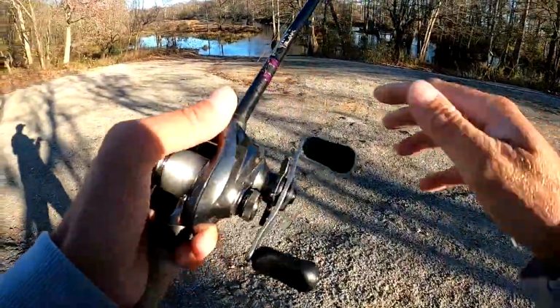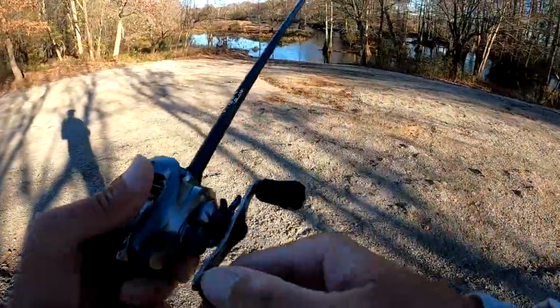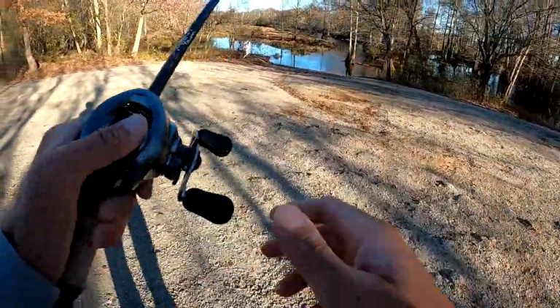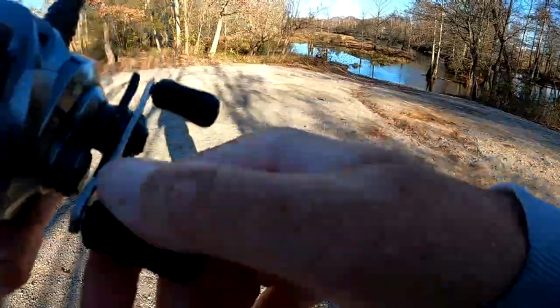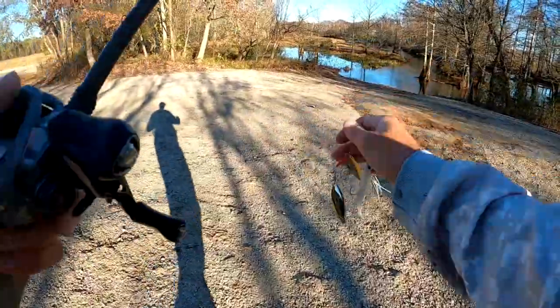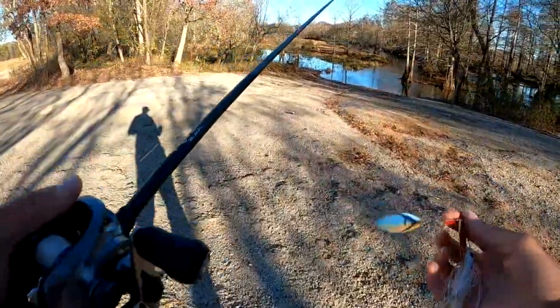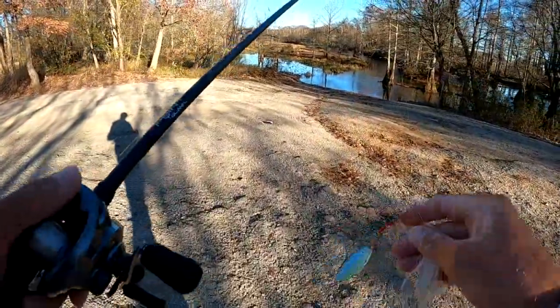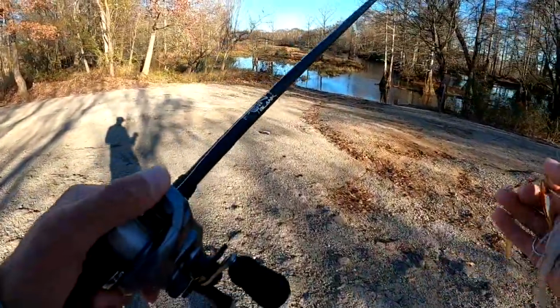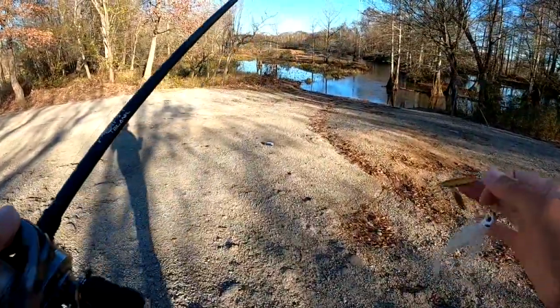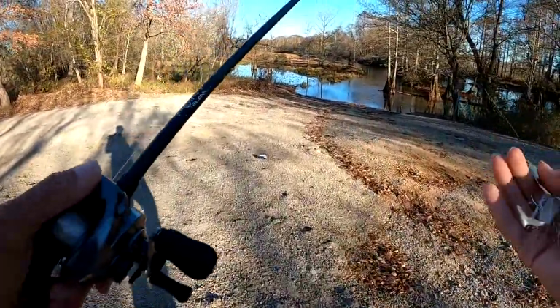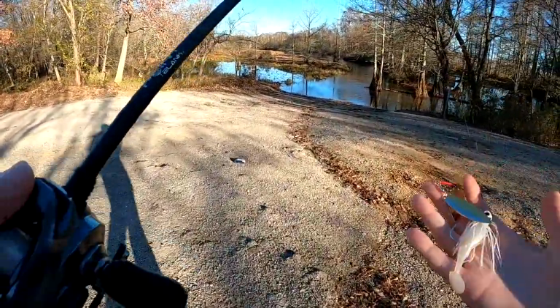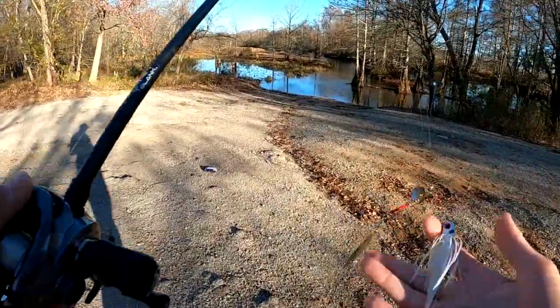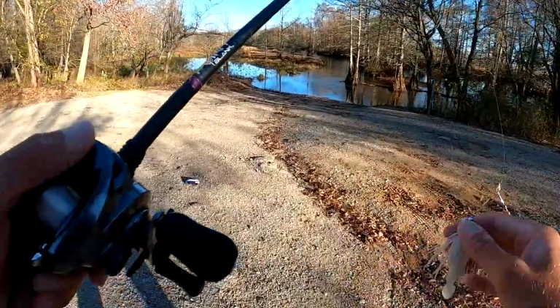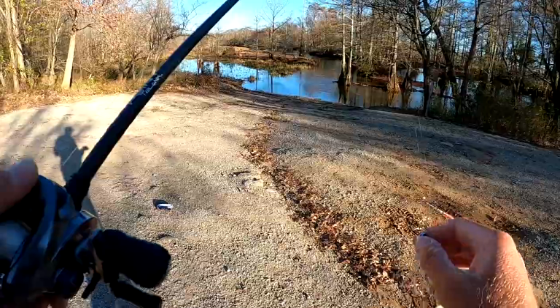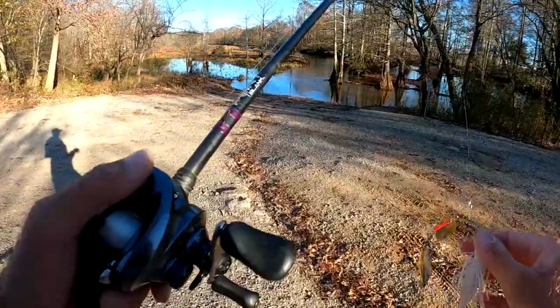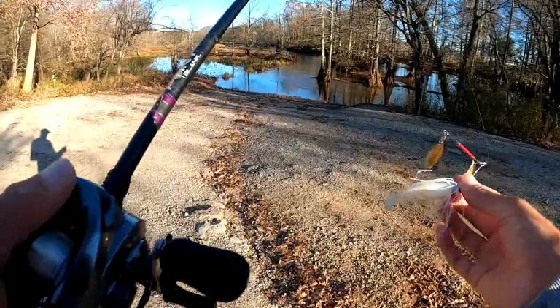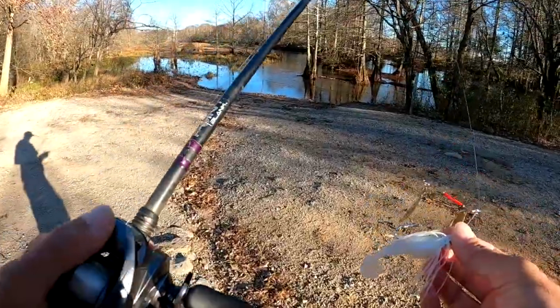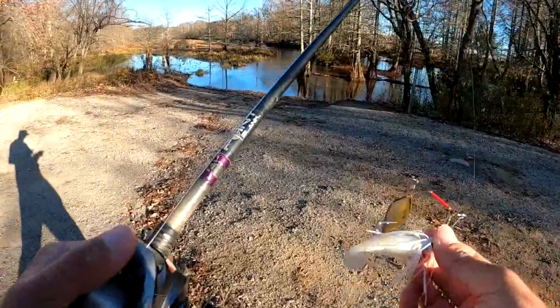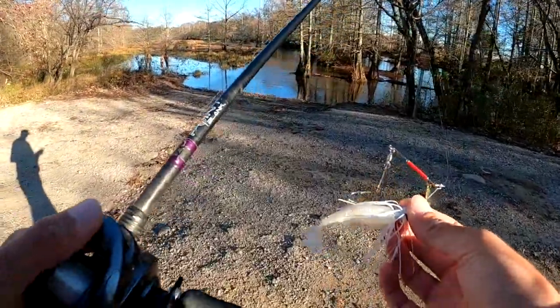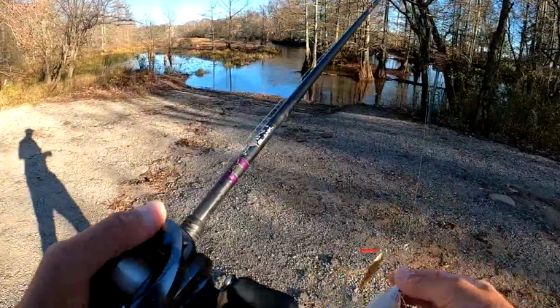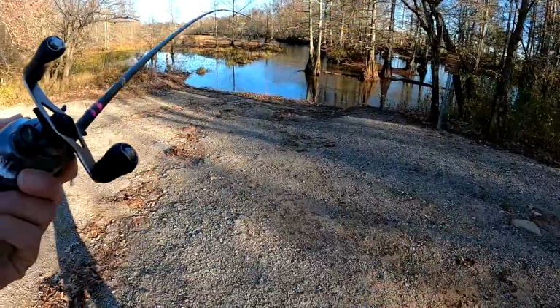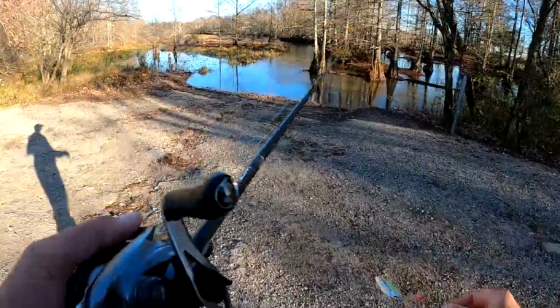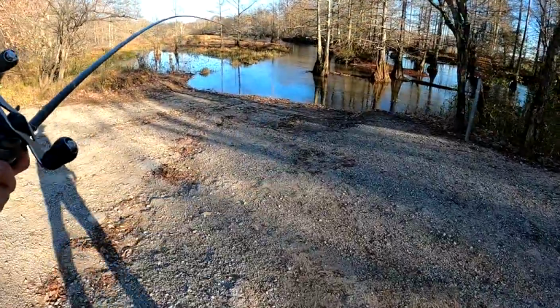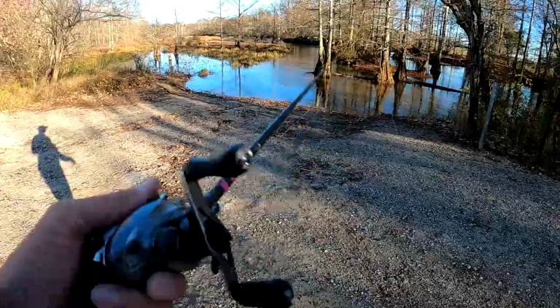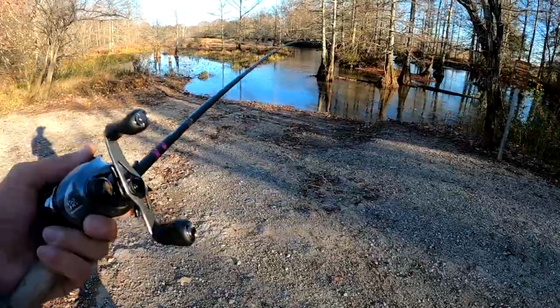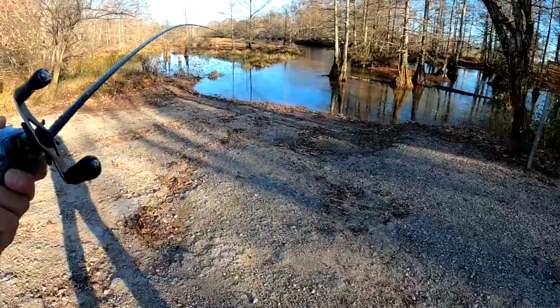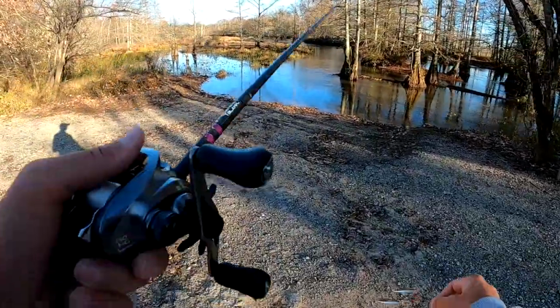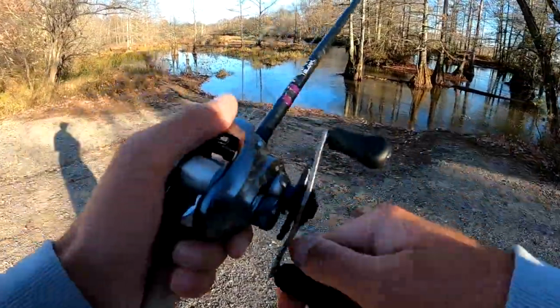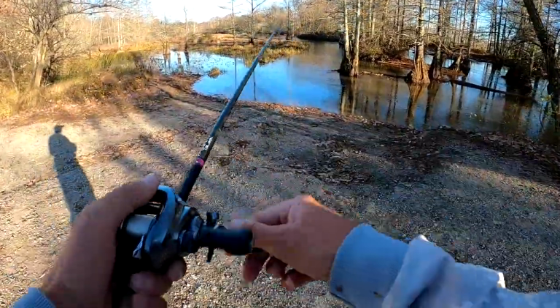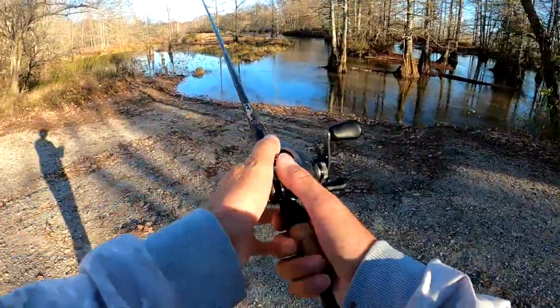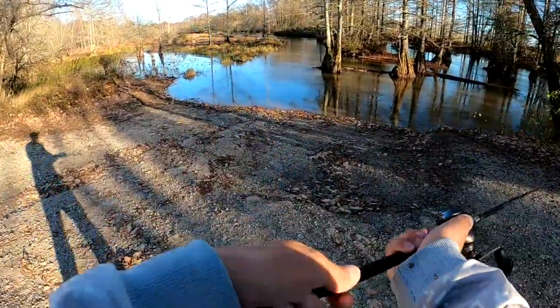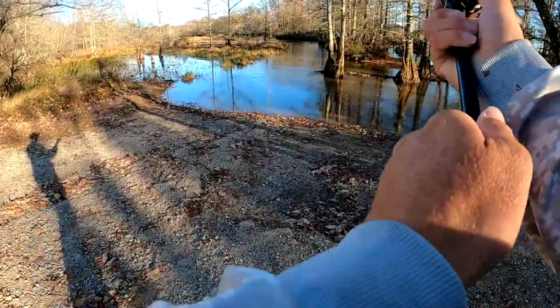Alright, that's my little spinnerbait — double willow with a little swimbait on back. I don't have a trailer hook so I've only got the little swimbait, which is pretty good. They eat it pretty well and they don't miss it very often with that little swimbait on back. We'll see how it goes.